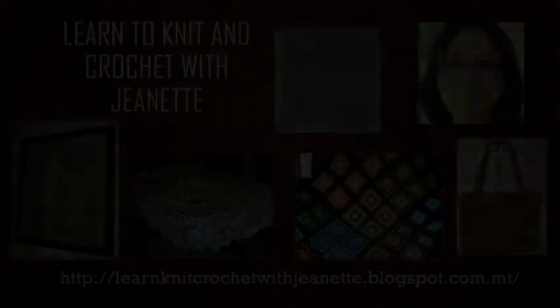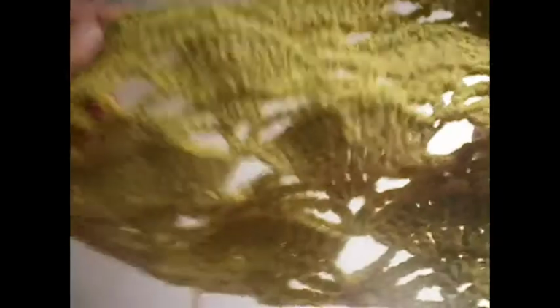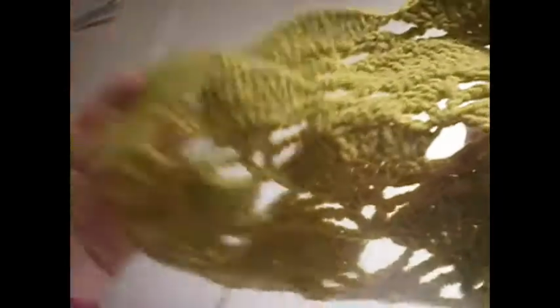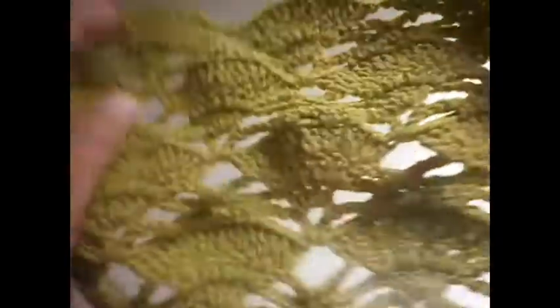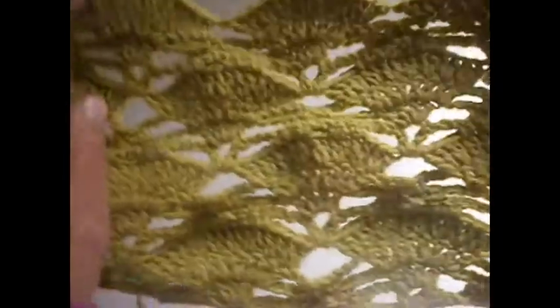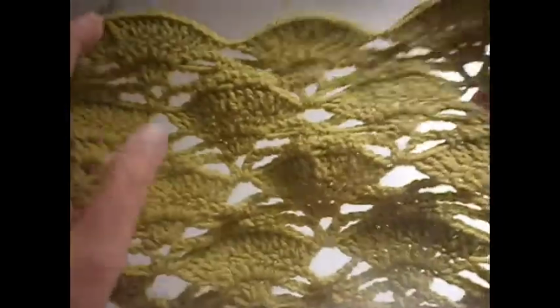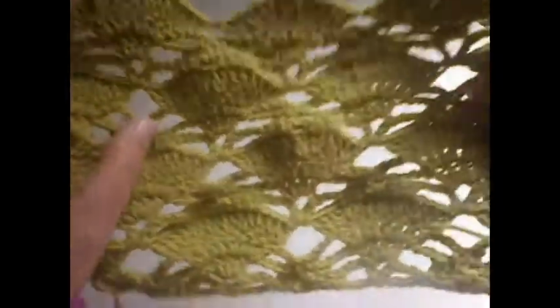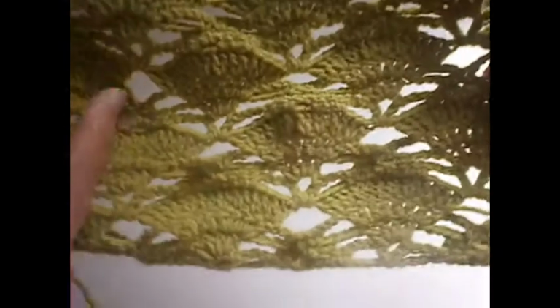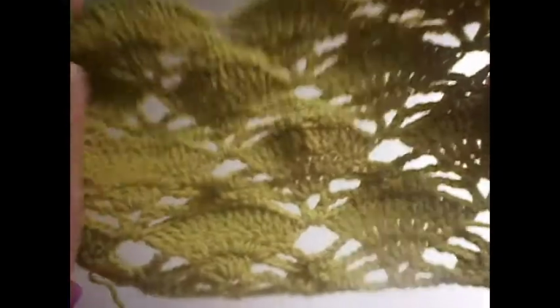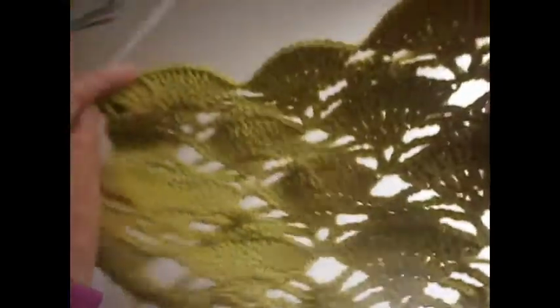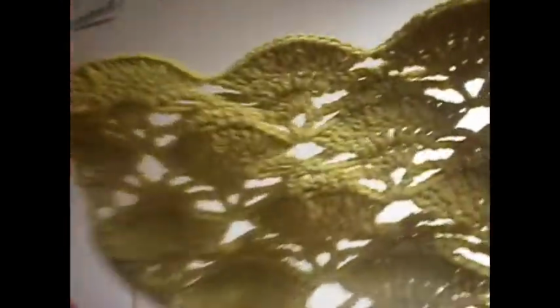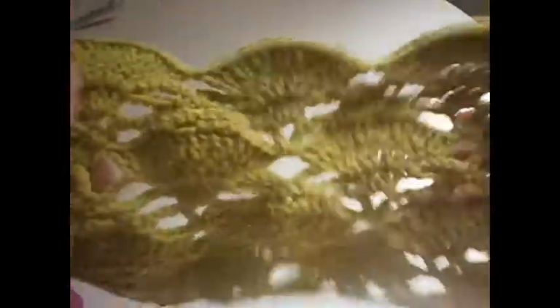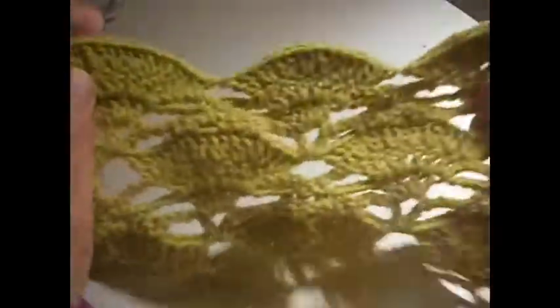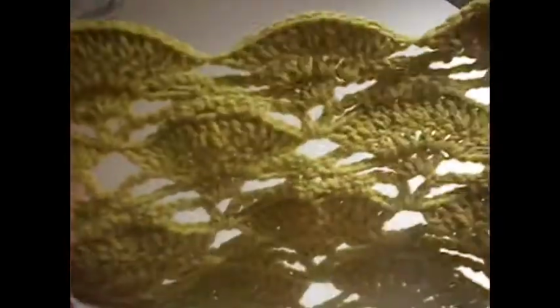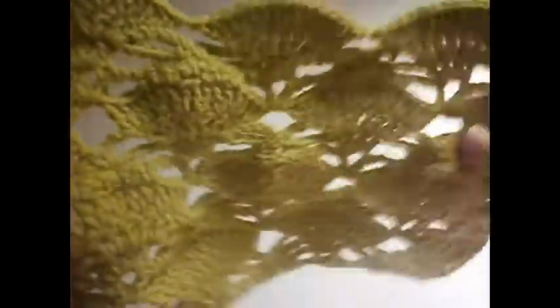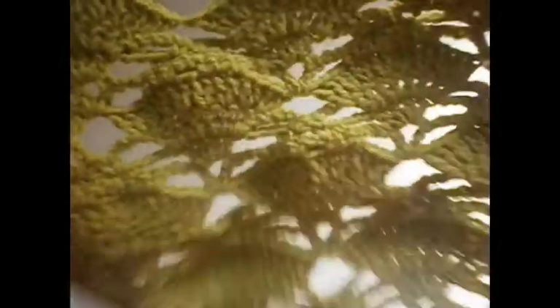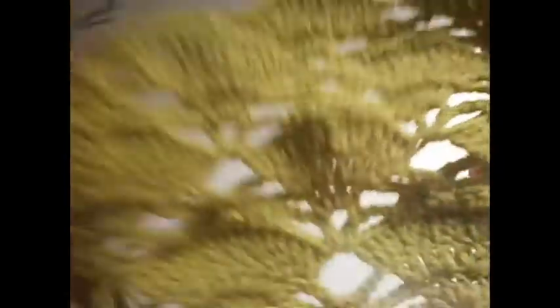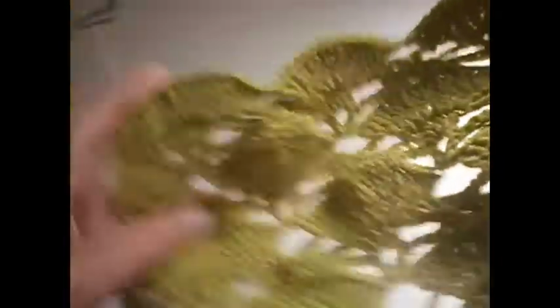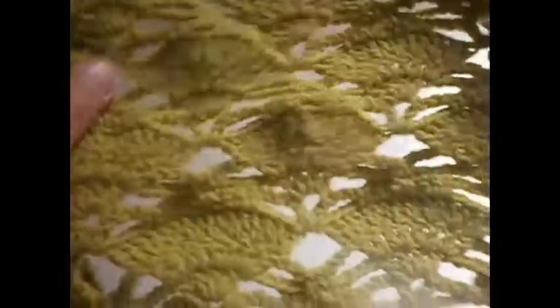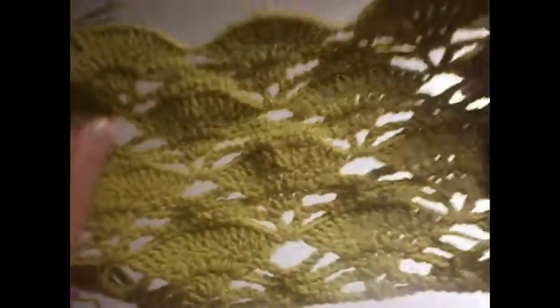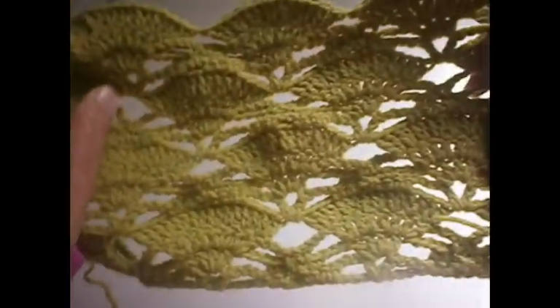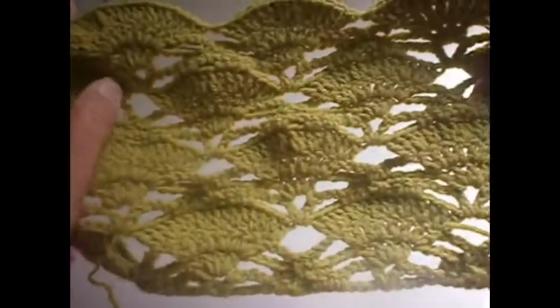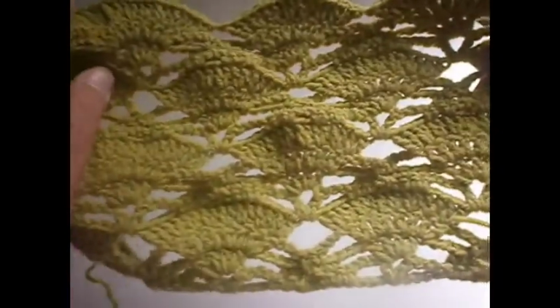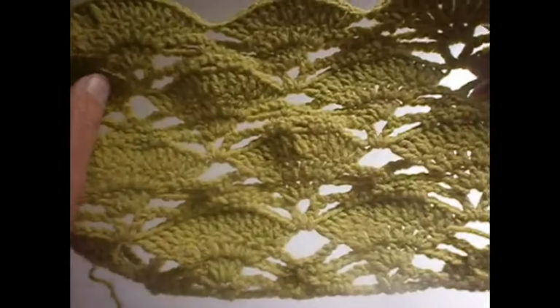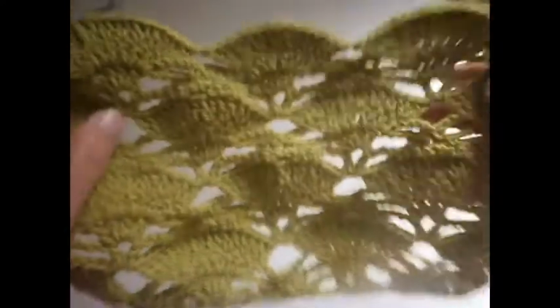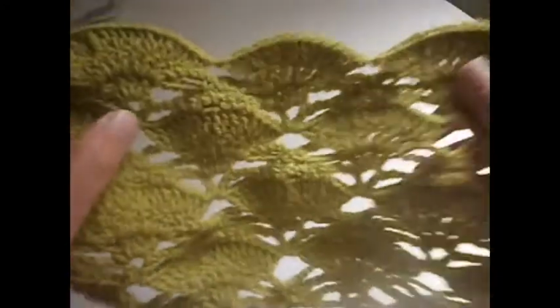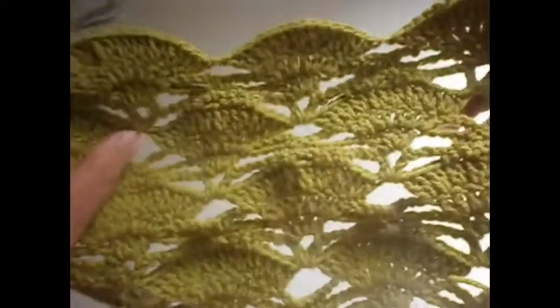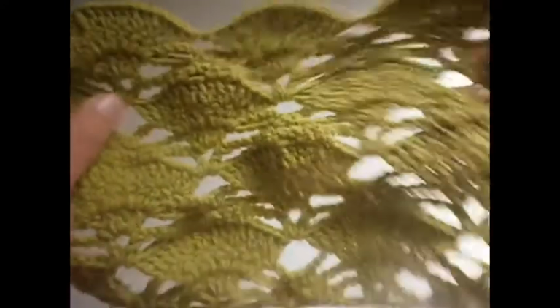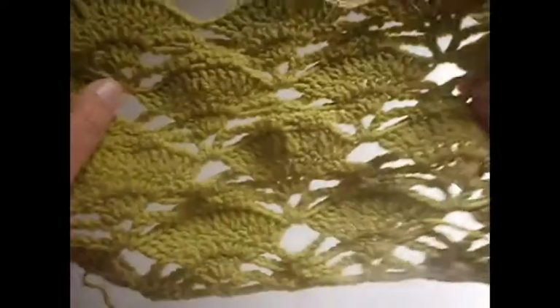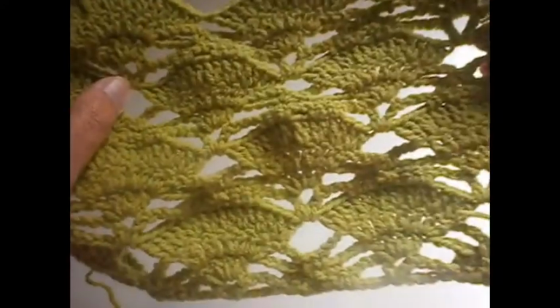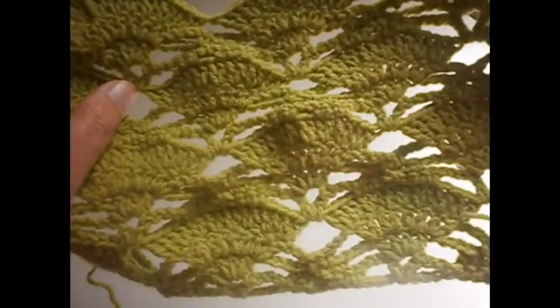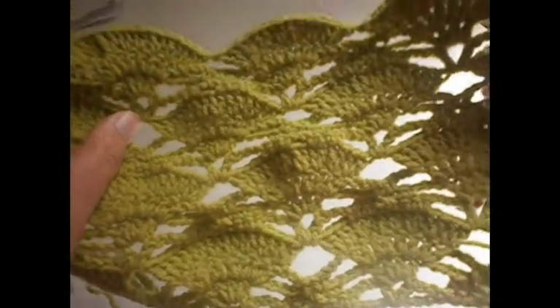Hello everyone! Today I'm going to show you how to make the stitch. It's called the fan stitch. Hope that you find the video useful and that you try to make it.